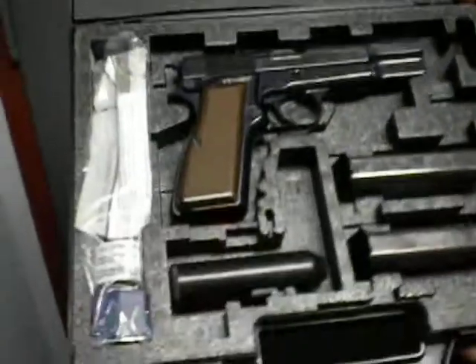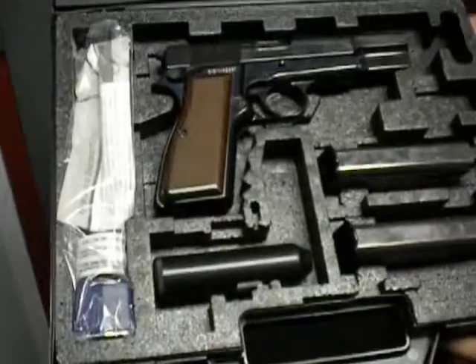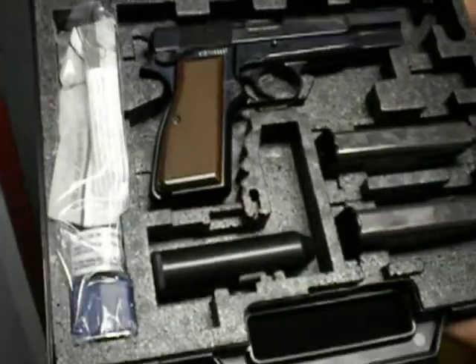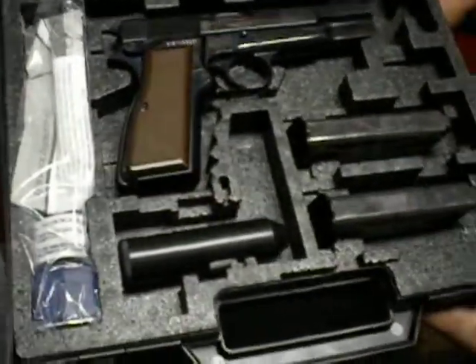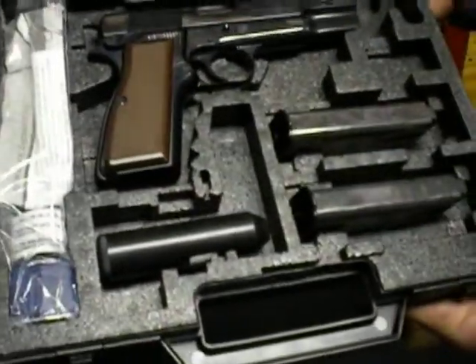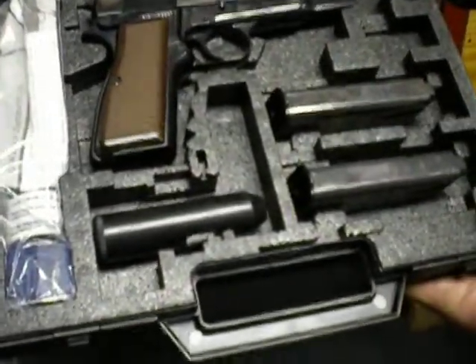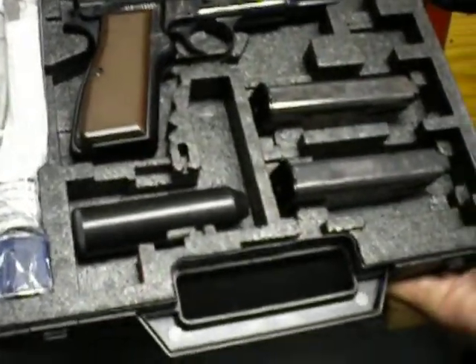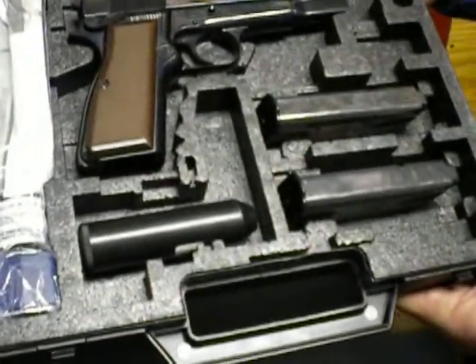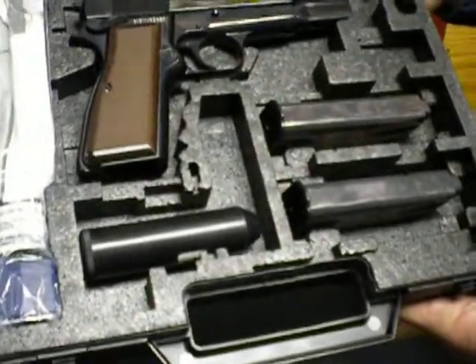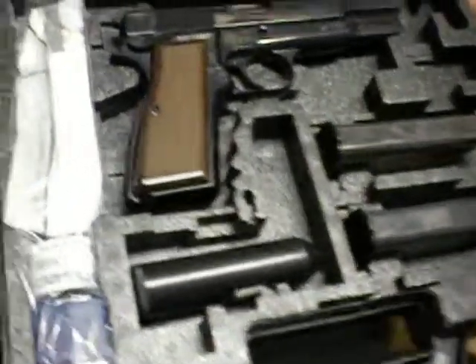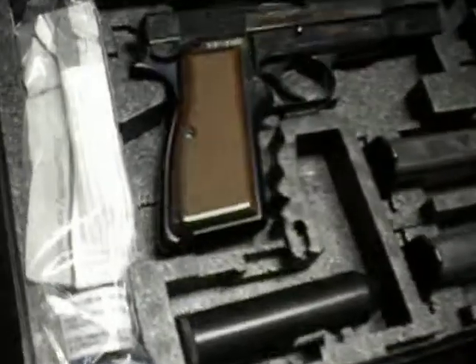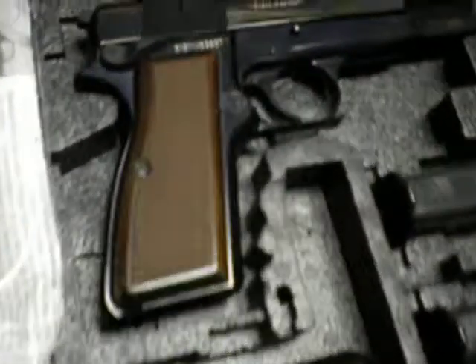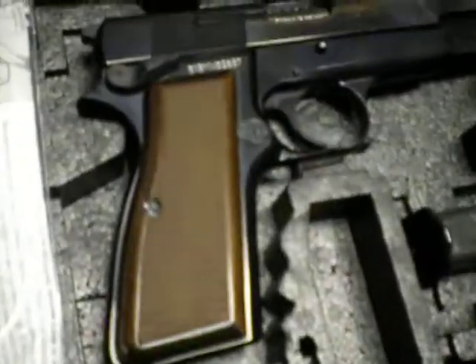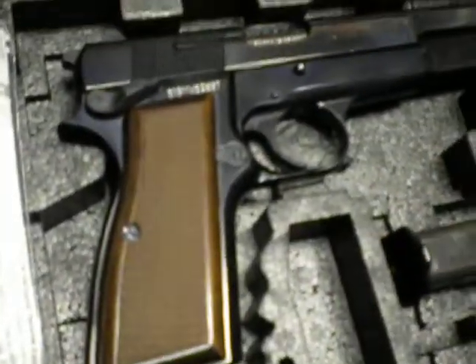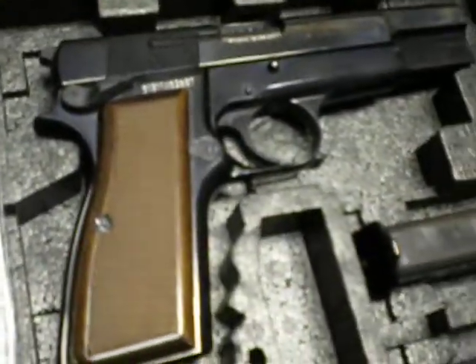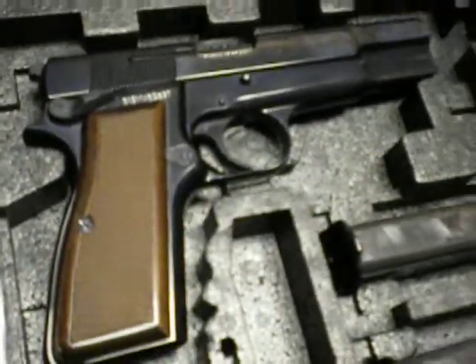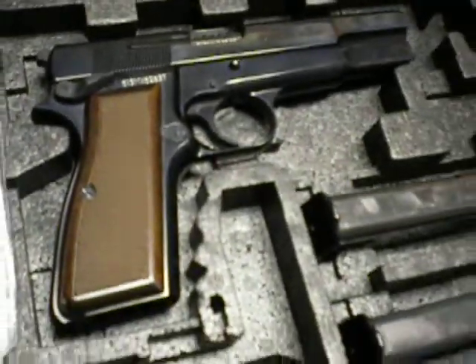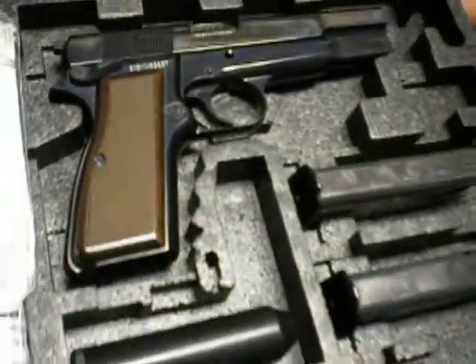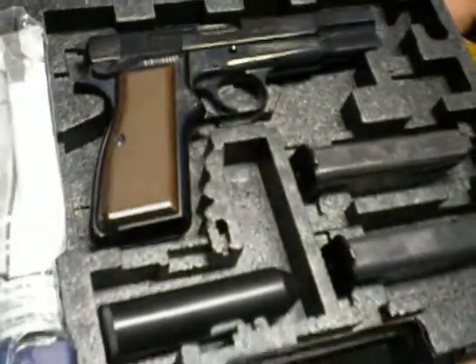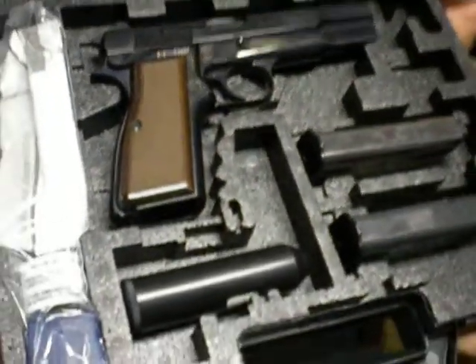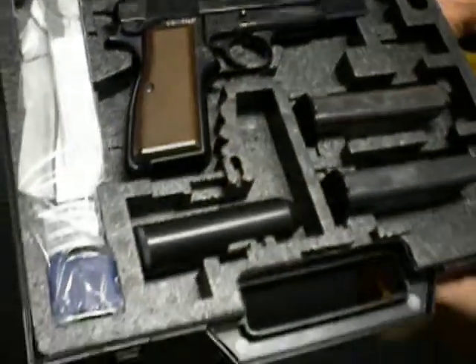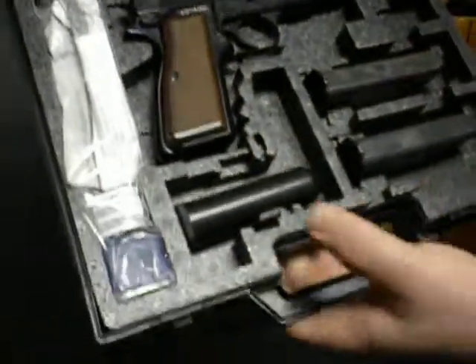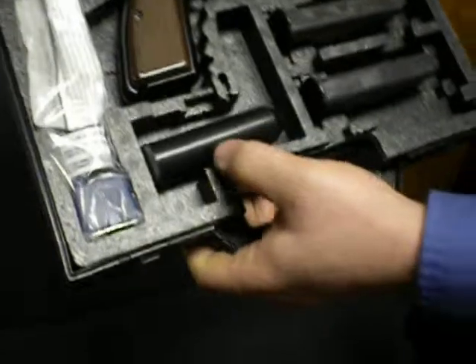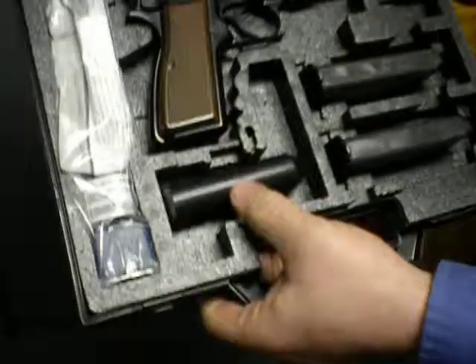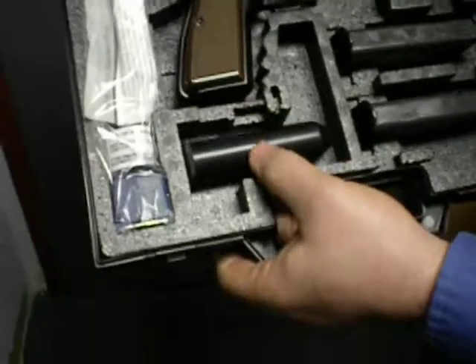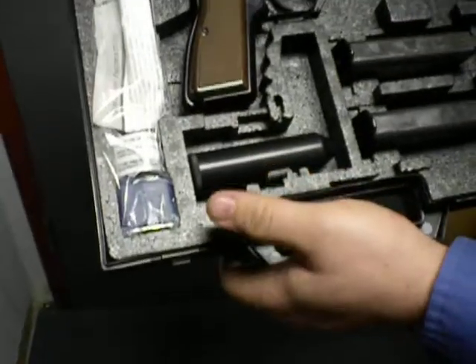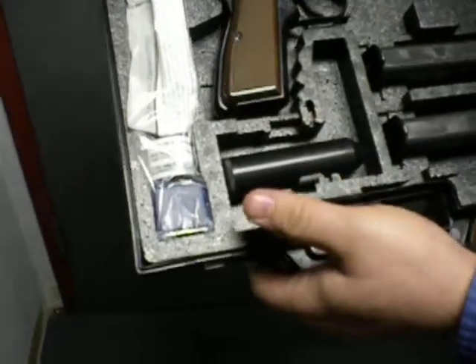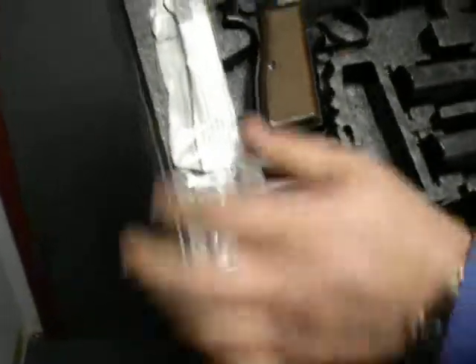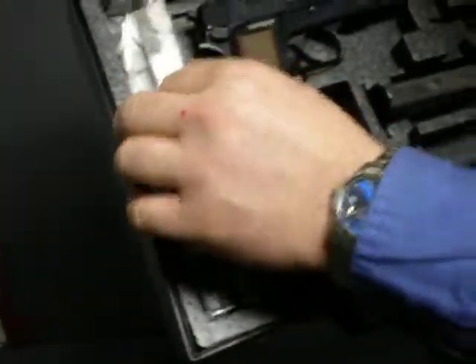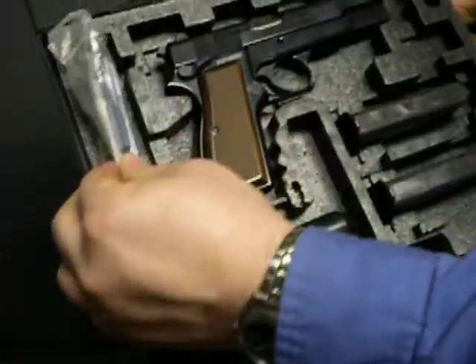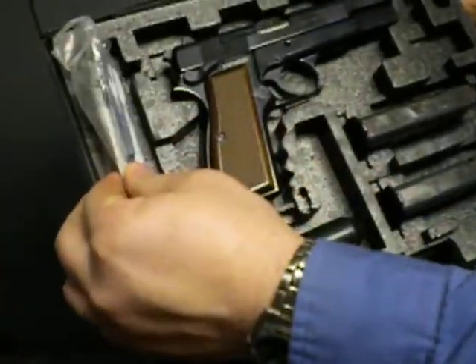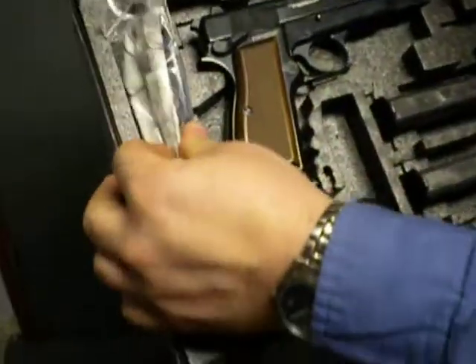It's a pre-owned weapon, but in amazing condition. No blemishes on this weapon. Two magazines — original magazines. The original cleaning kit that came with the weapon. All your paperwork.